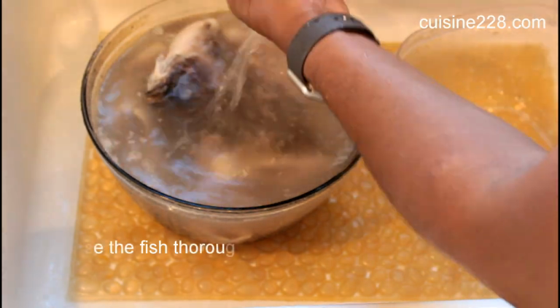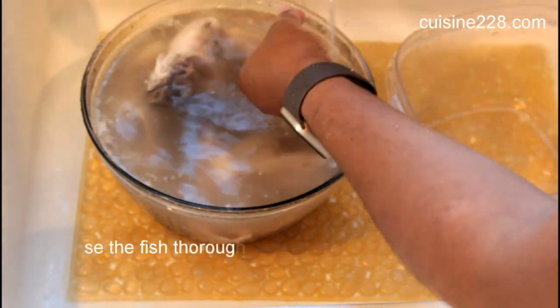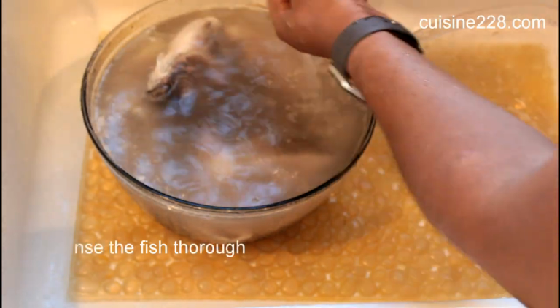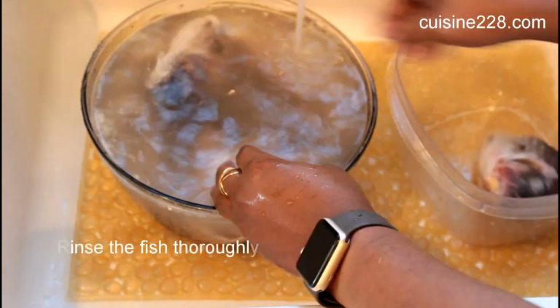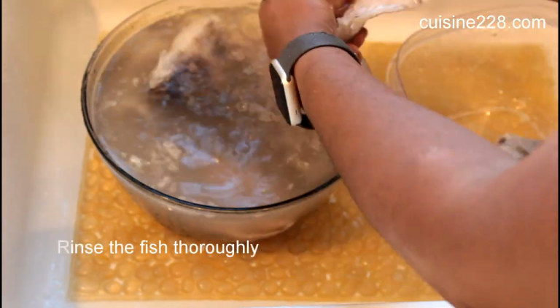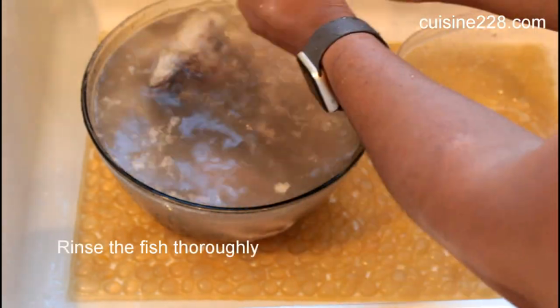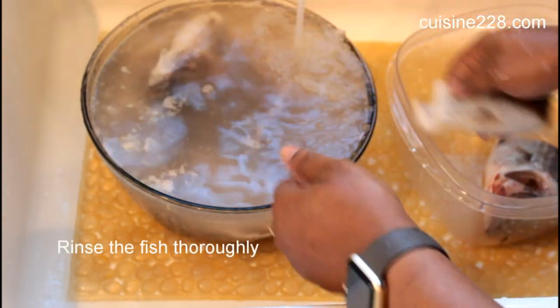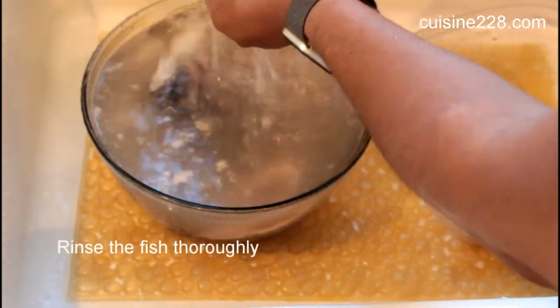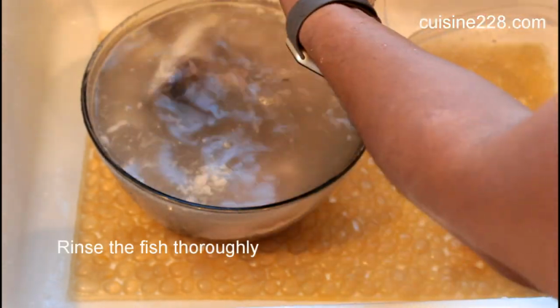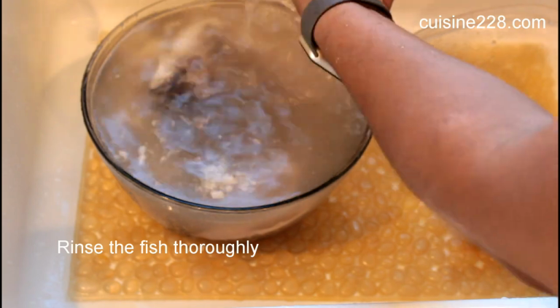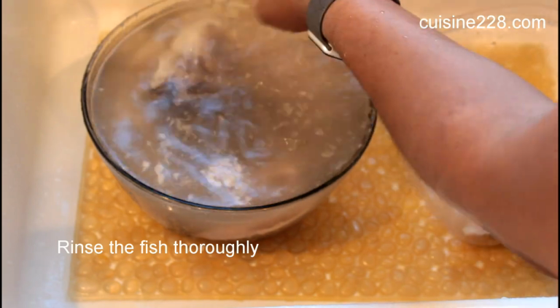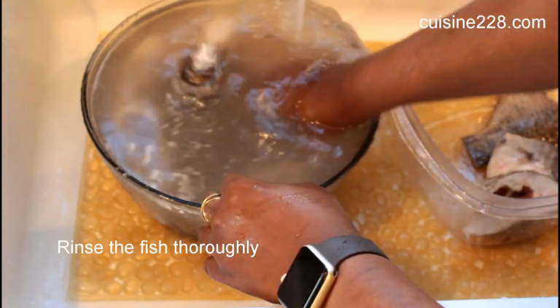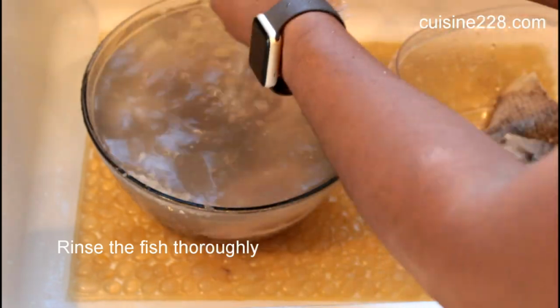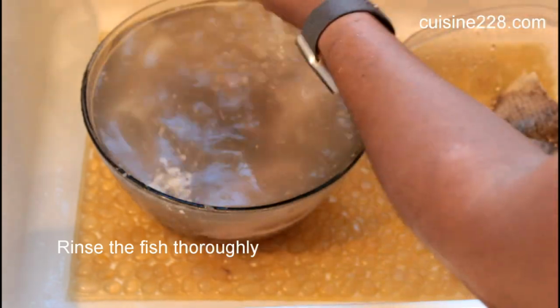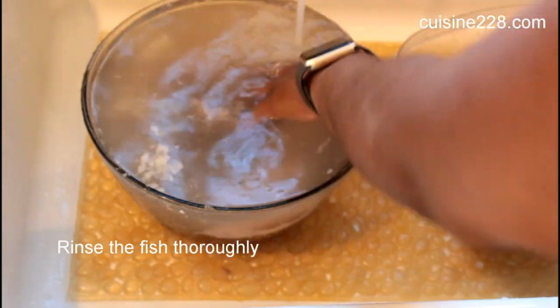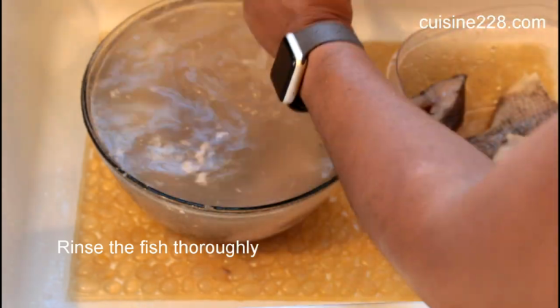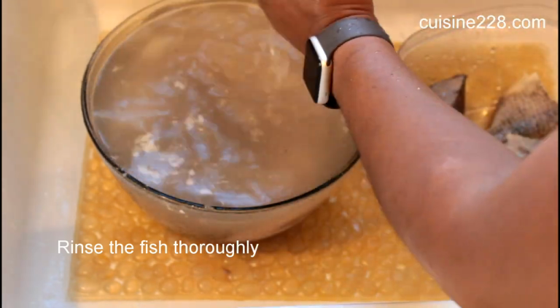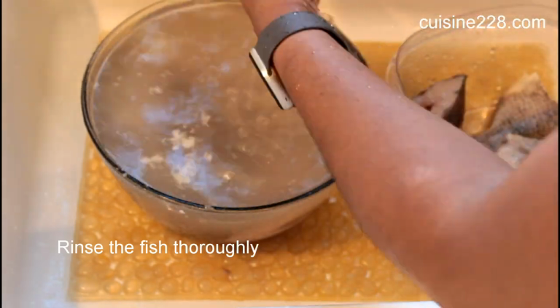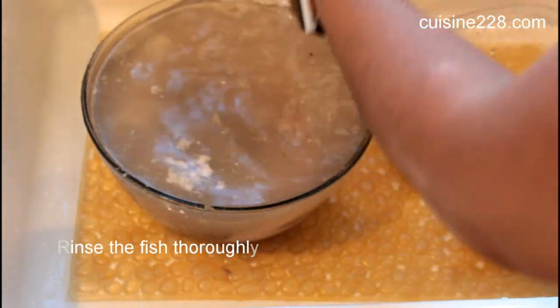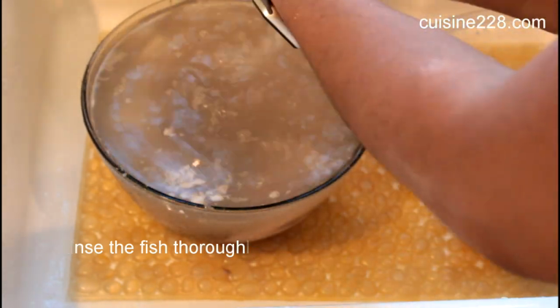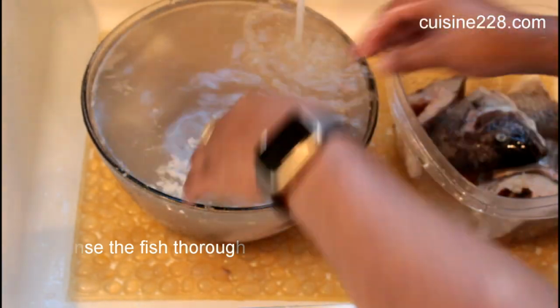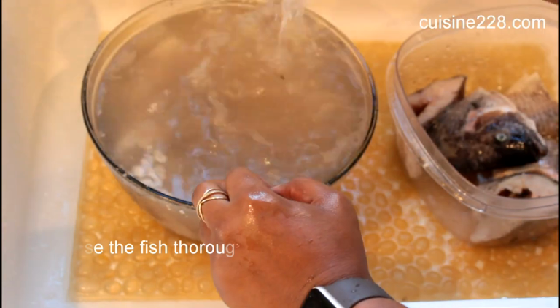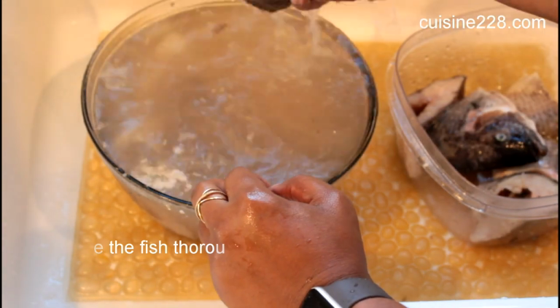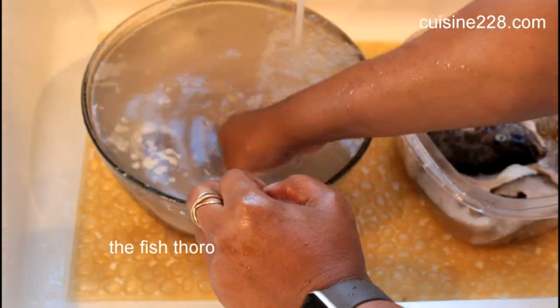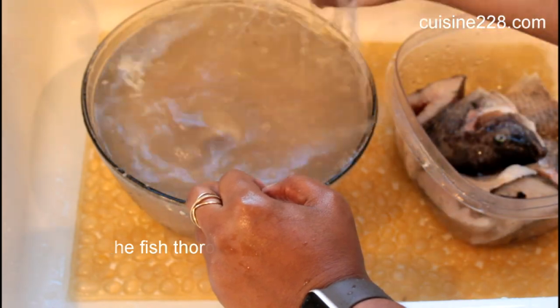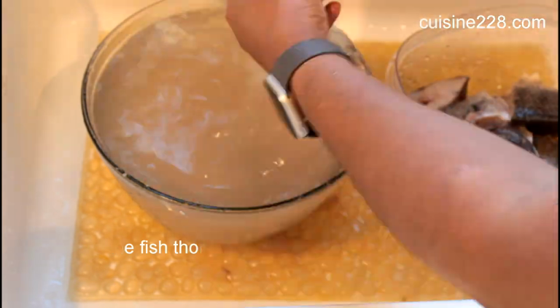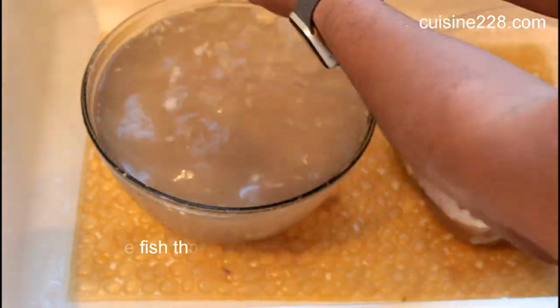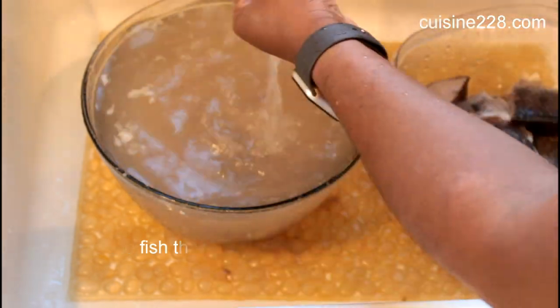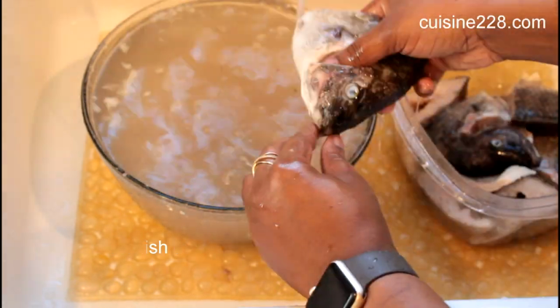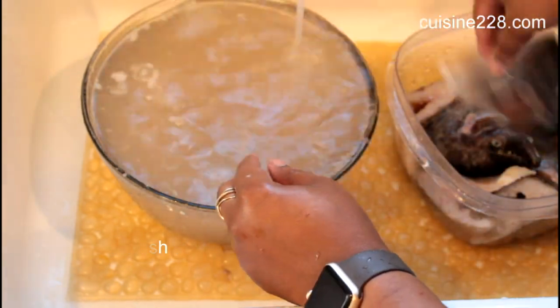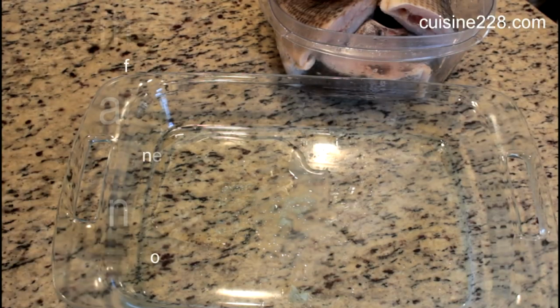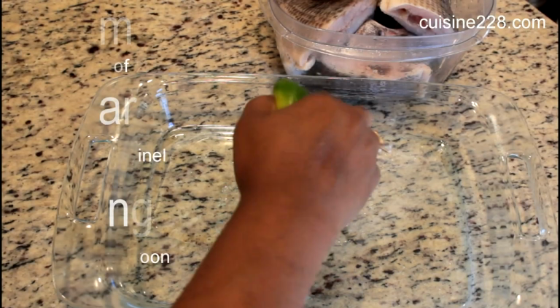Rinse out all the blood and dirt from your fish before you season it. That's very important.